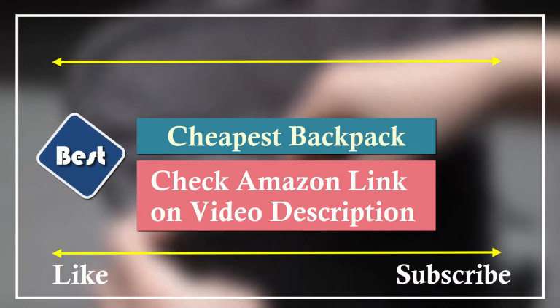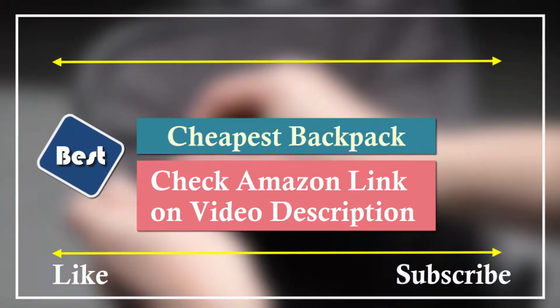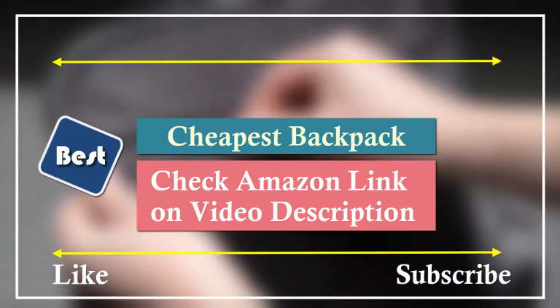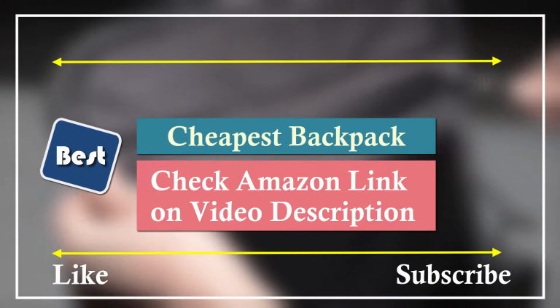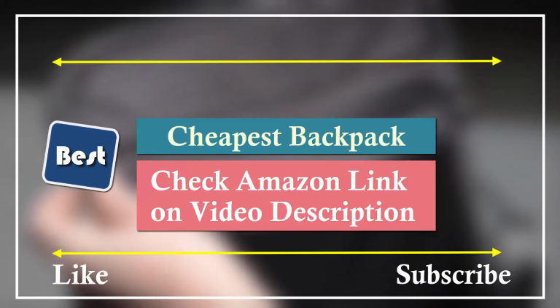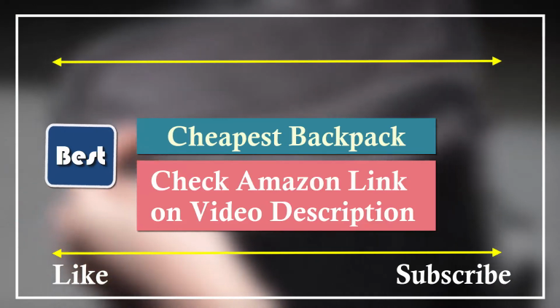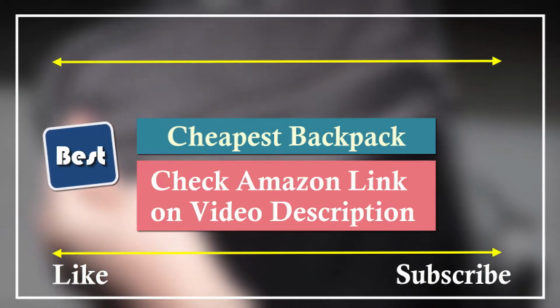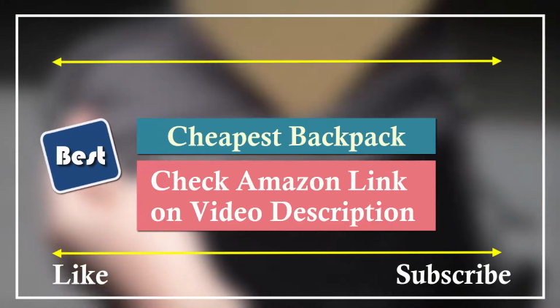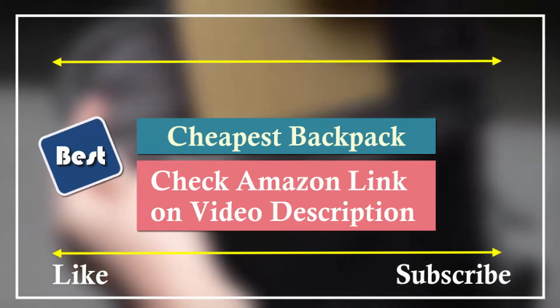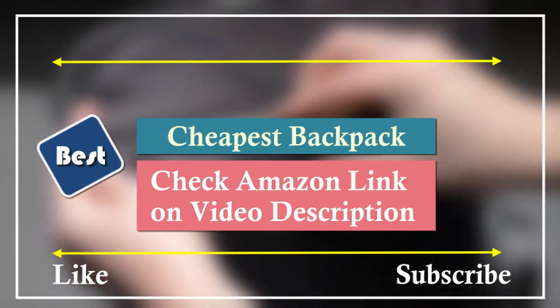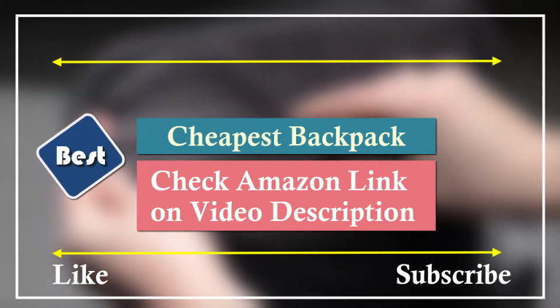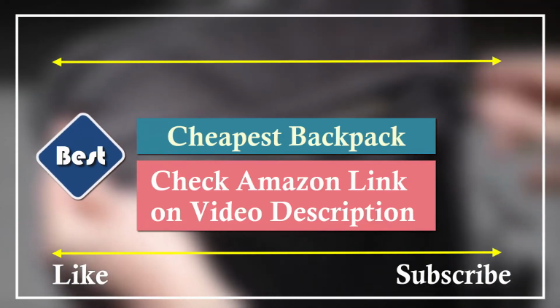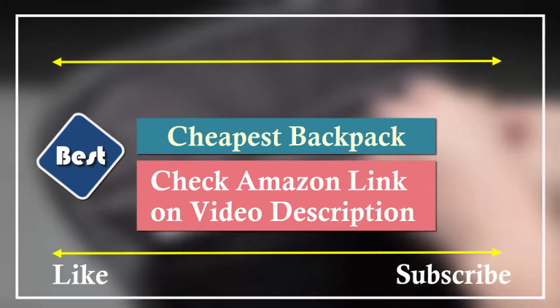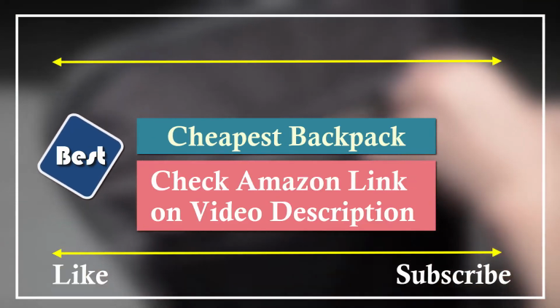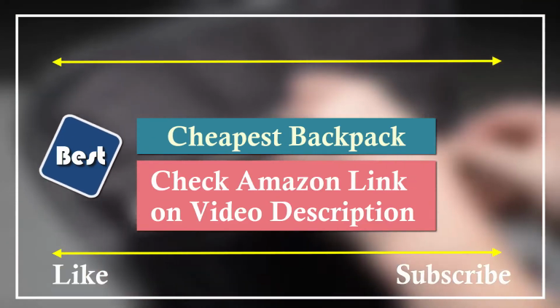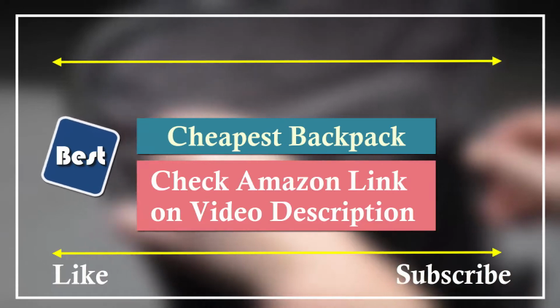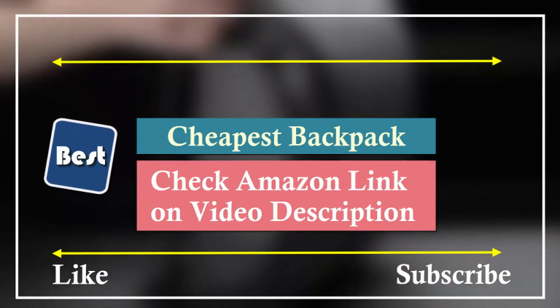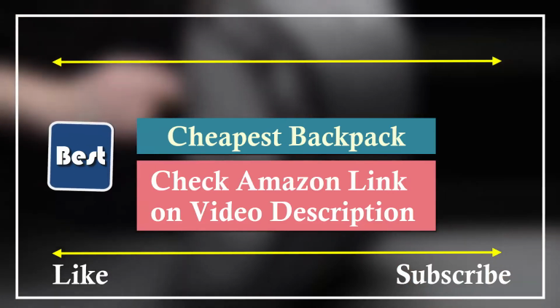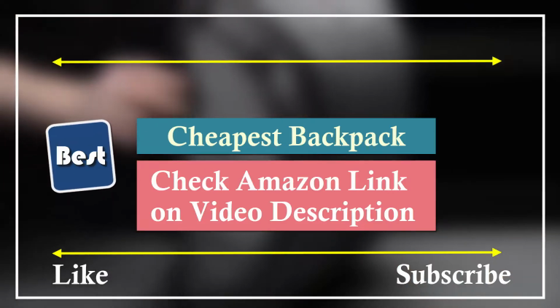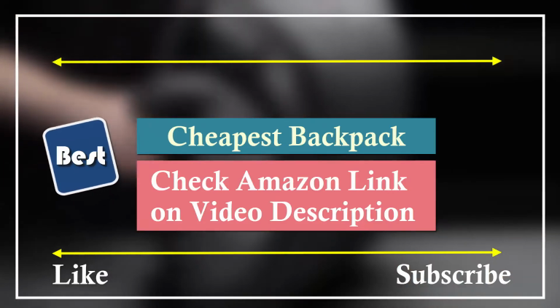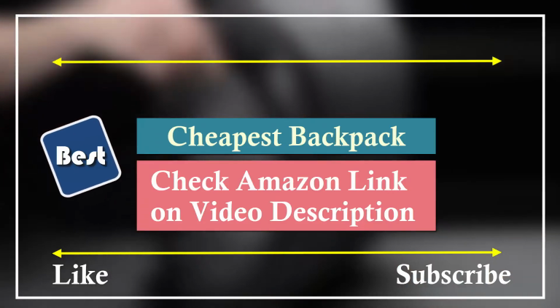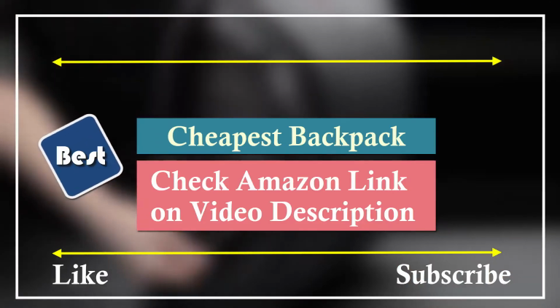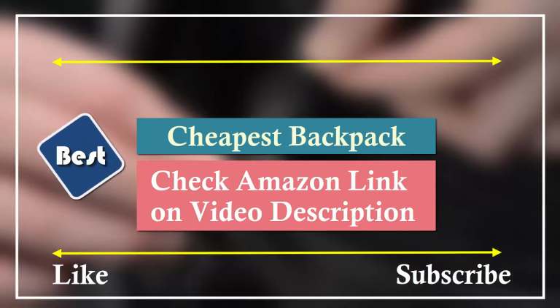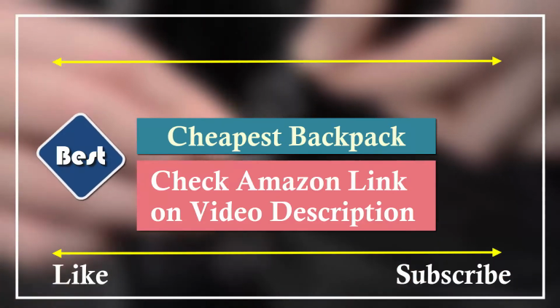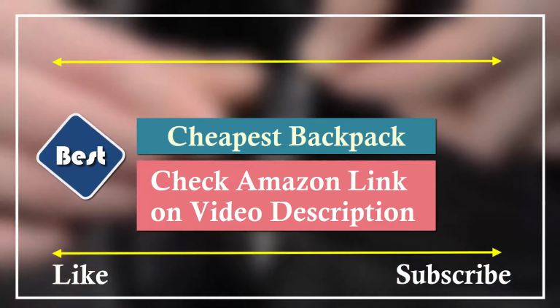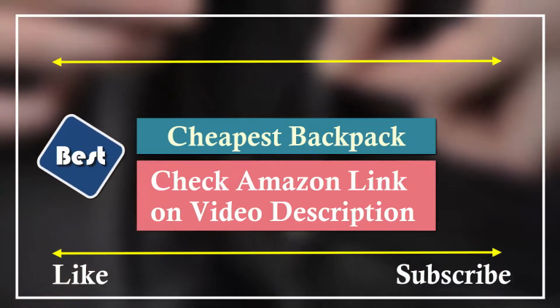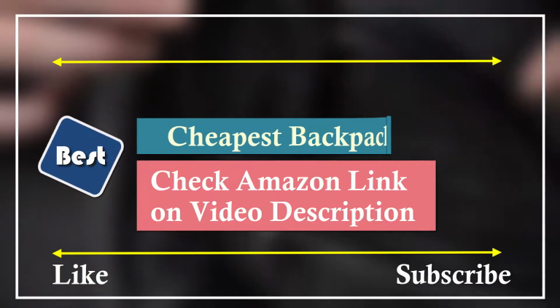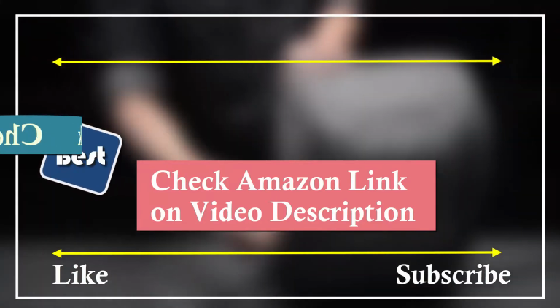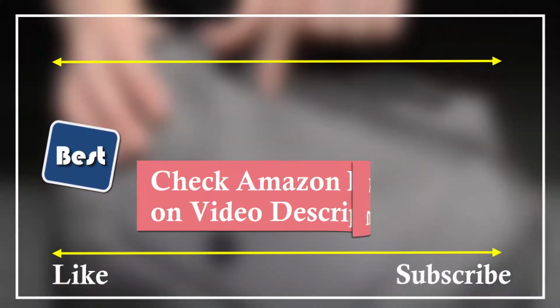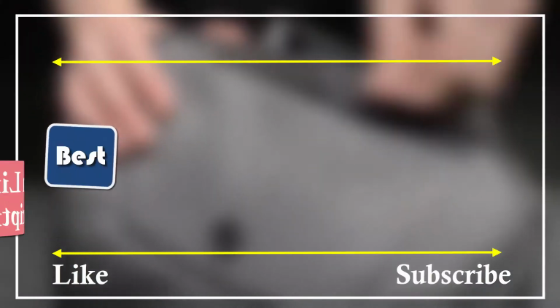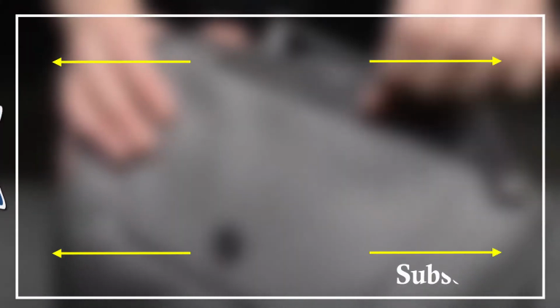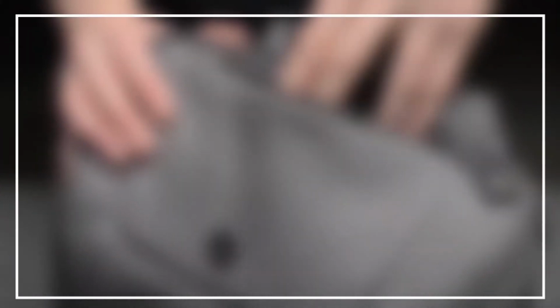We made this video by quality, price, and durability of the product. If you want to know the price, more information, and buy one, please check out the Amazon link in the video description. Ok, let's get started with the video.